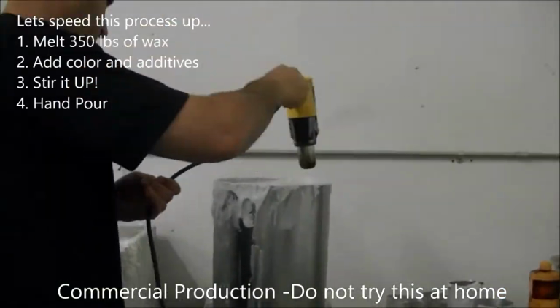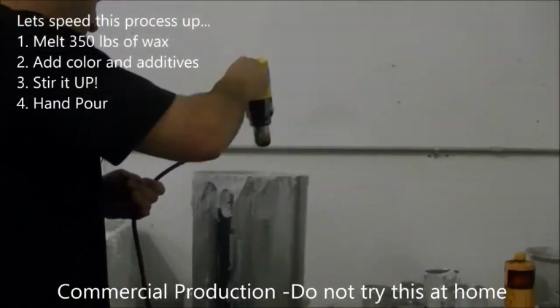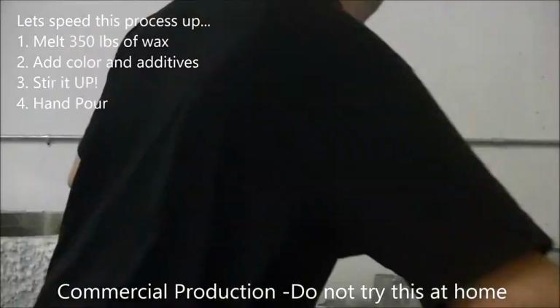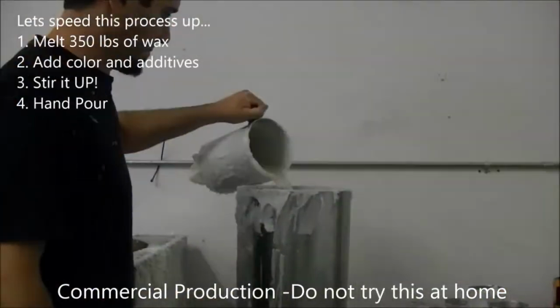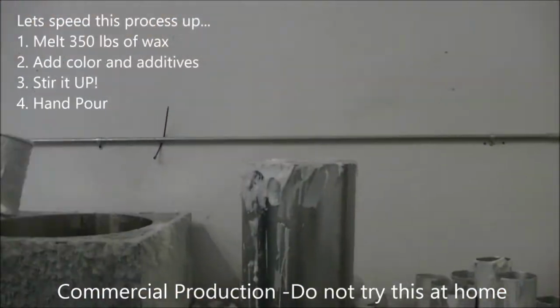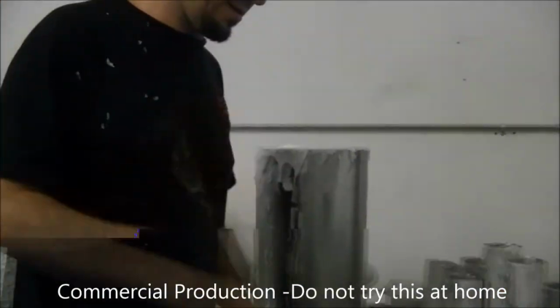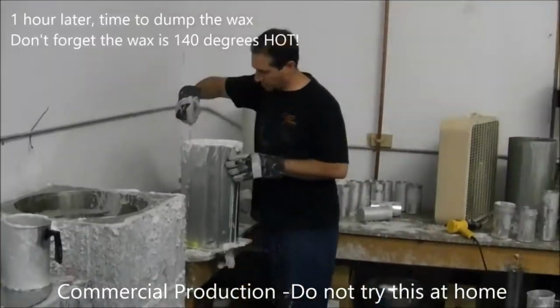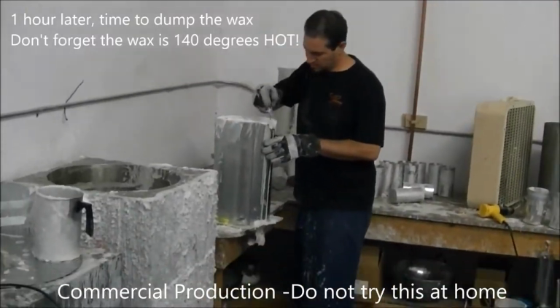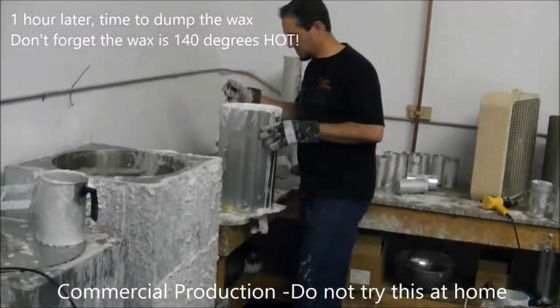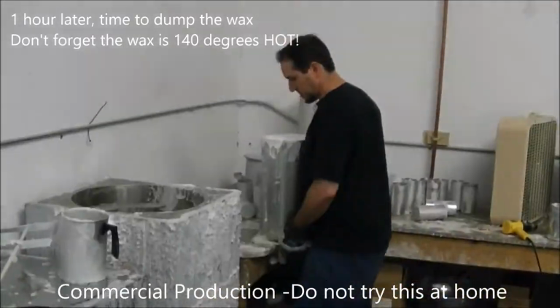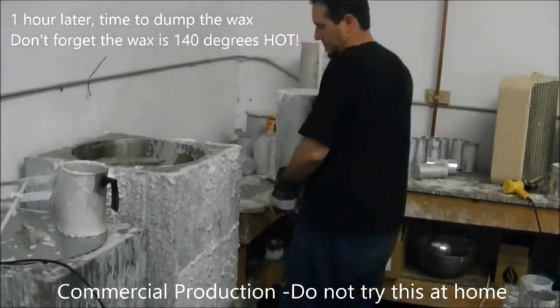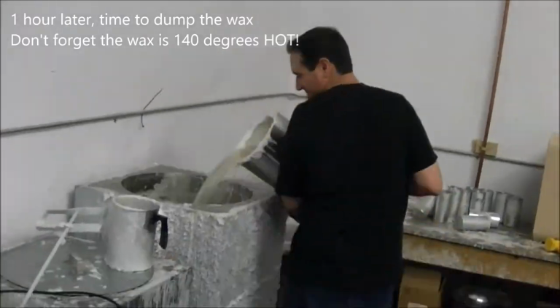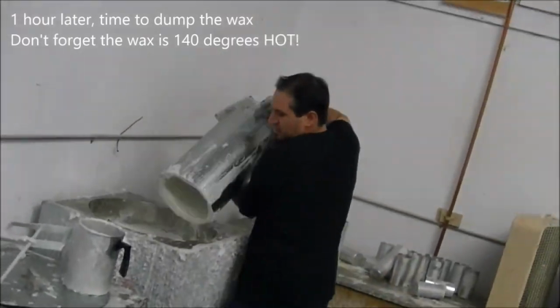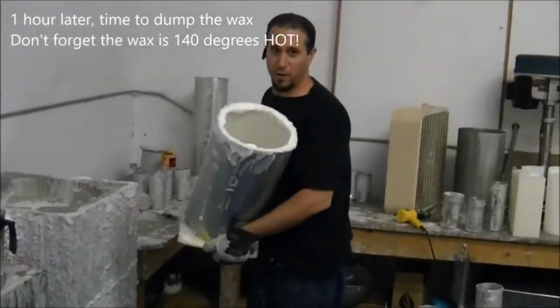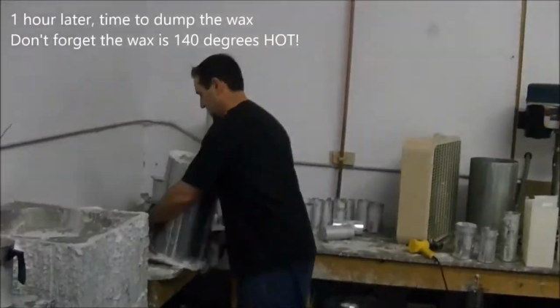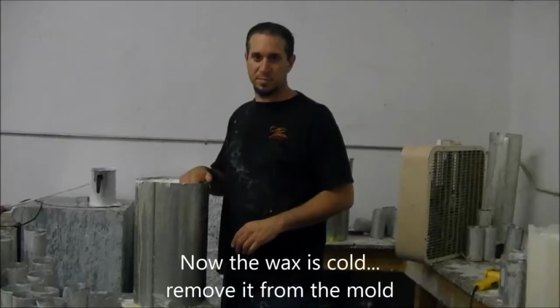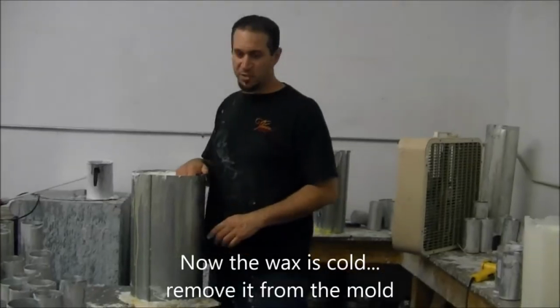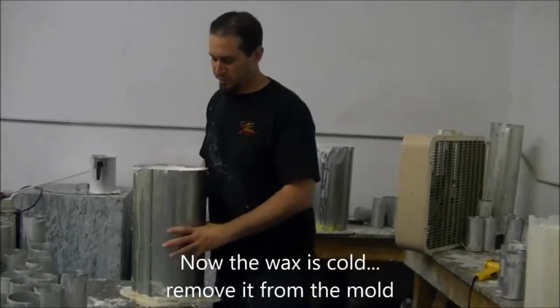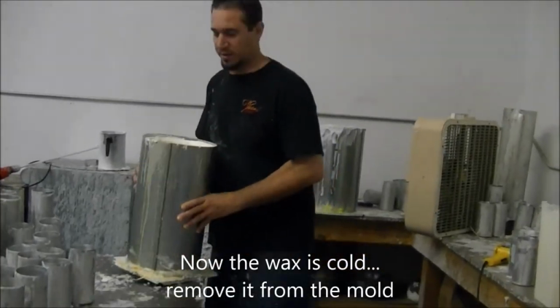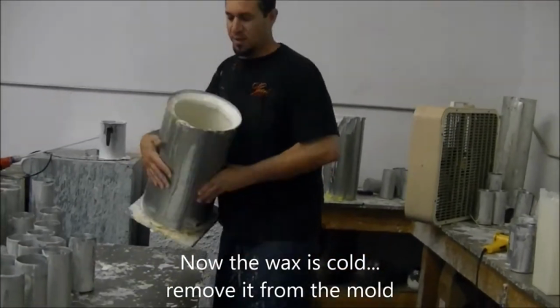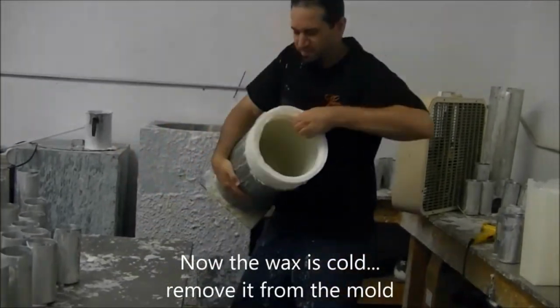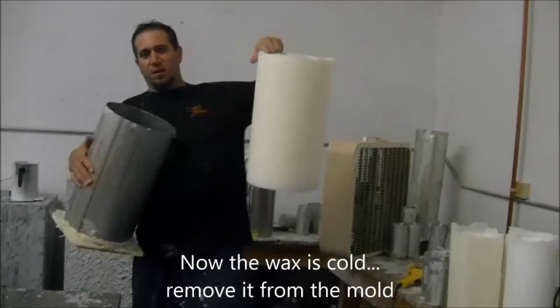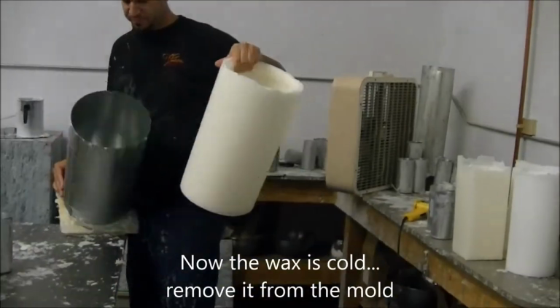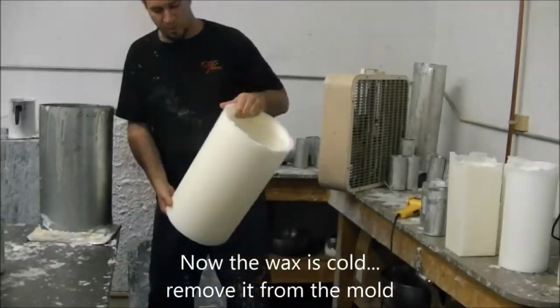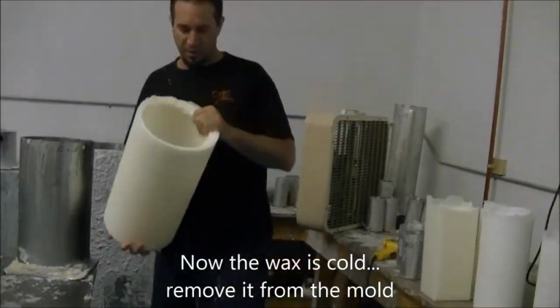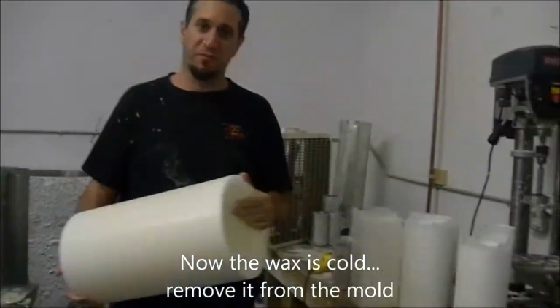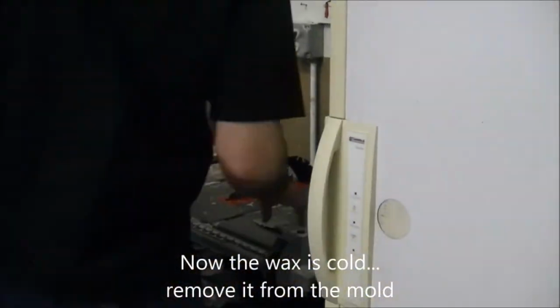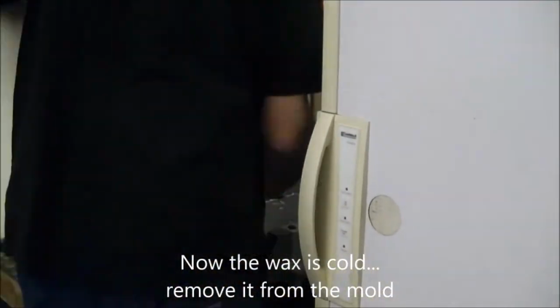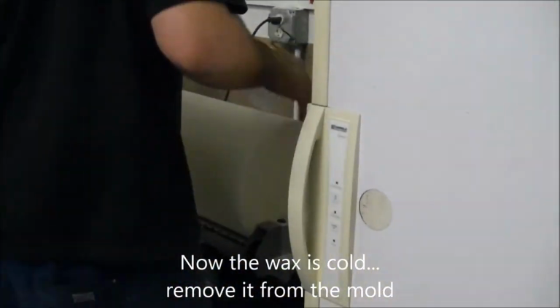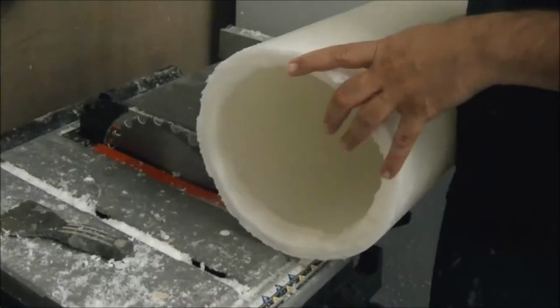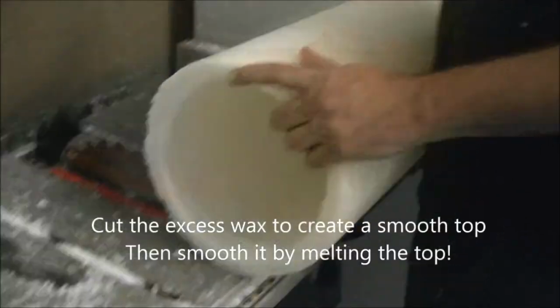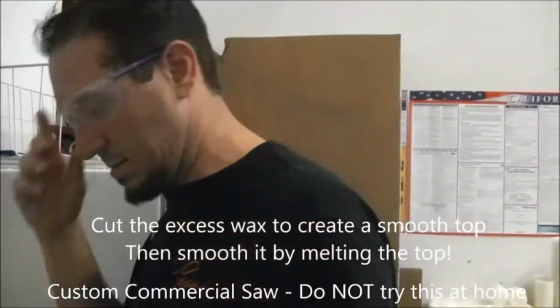Once it starts to cool down, I'll be able to dump the excess wax and you're left with a wax shell. Then you have to wait for it to cool enough to pull the luminary out, and then cut it to the size that the client ordered.